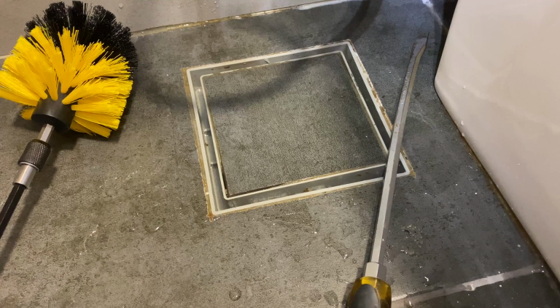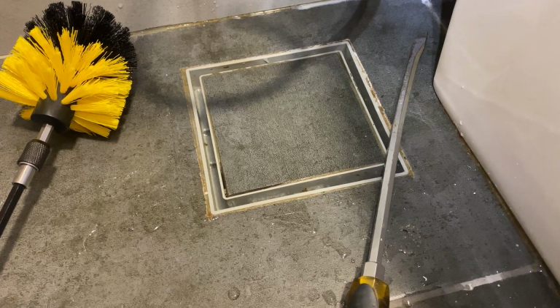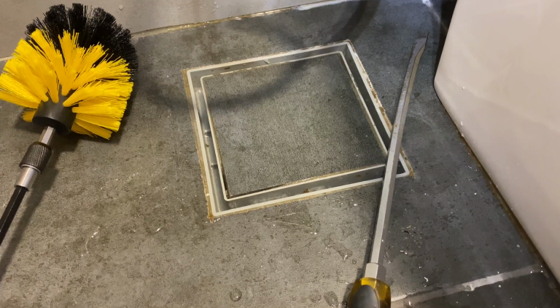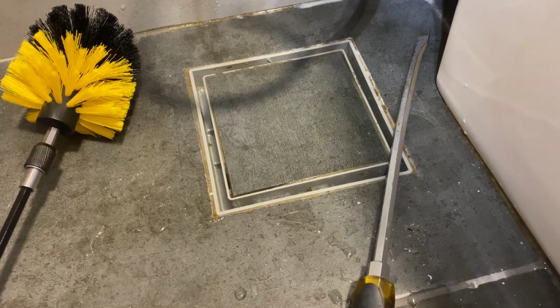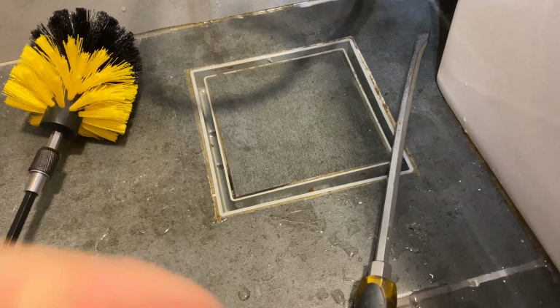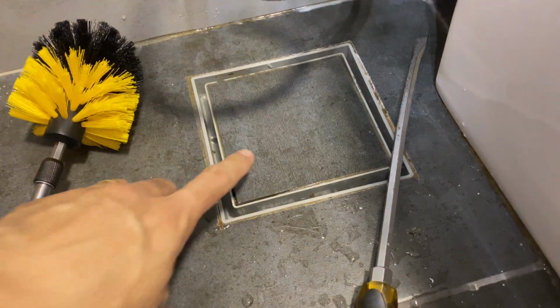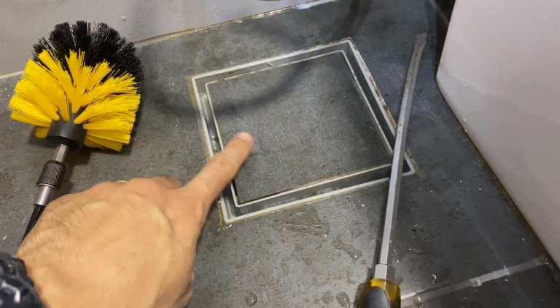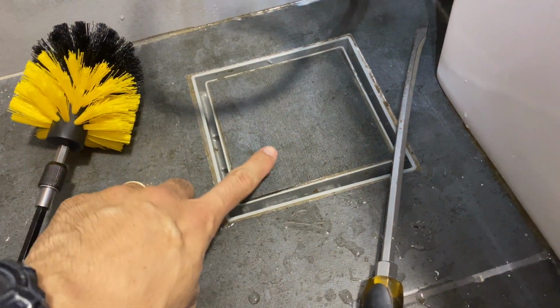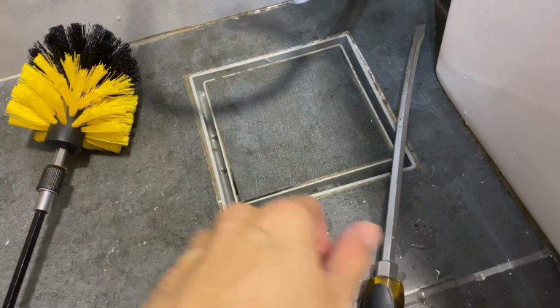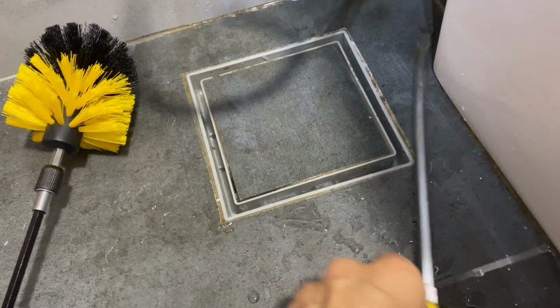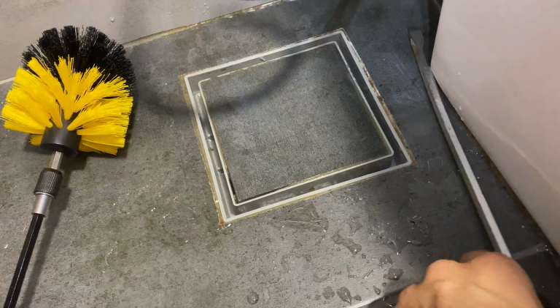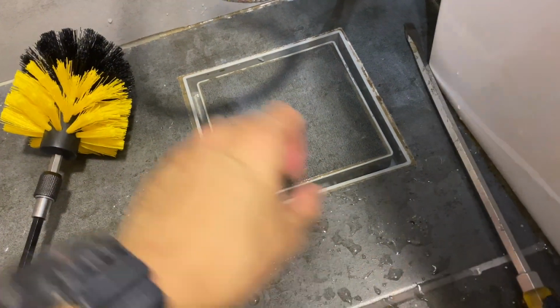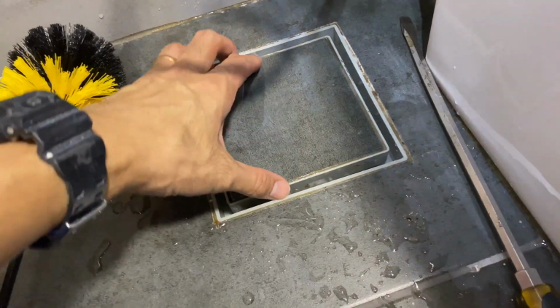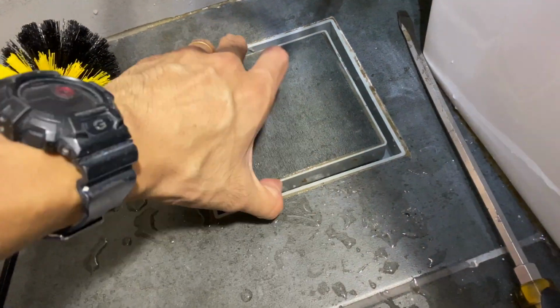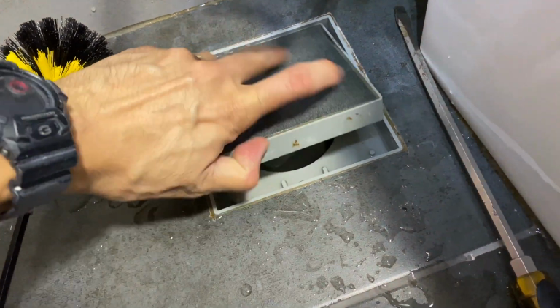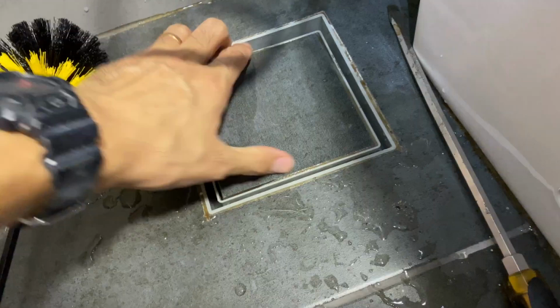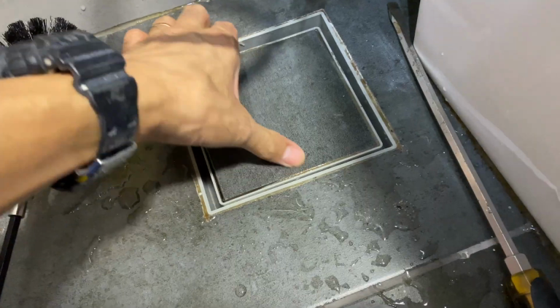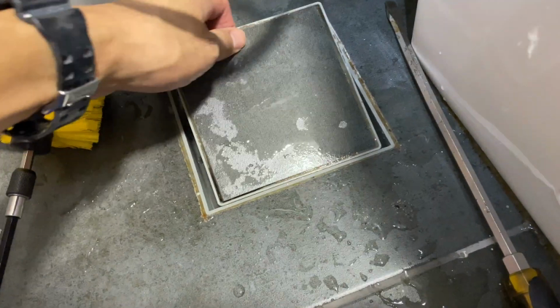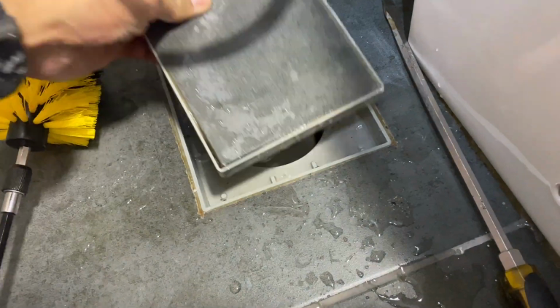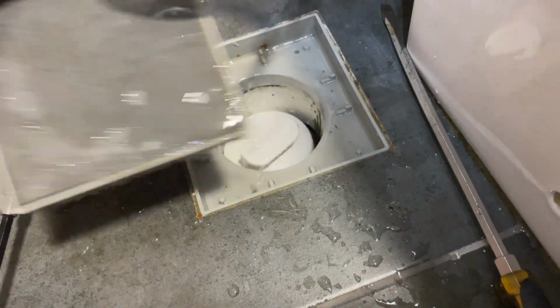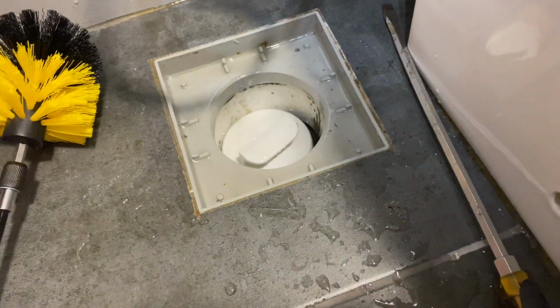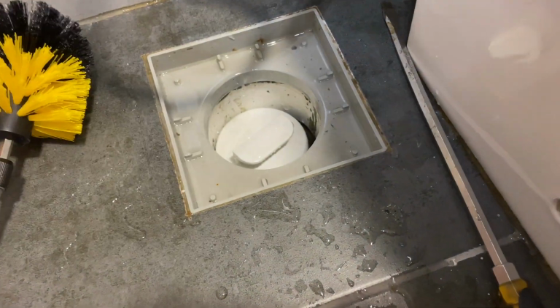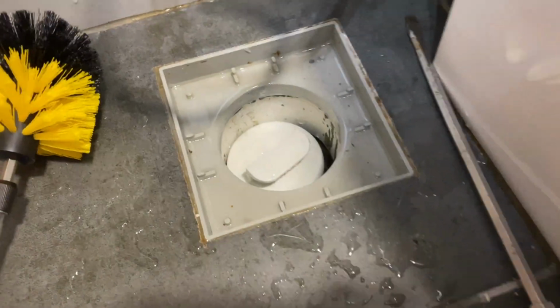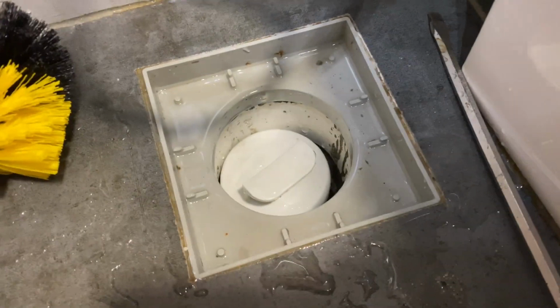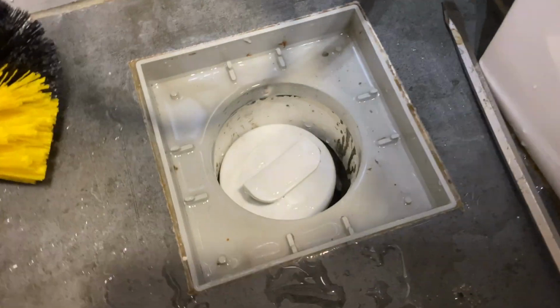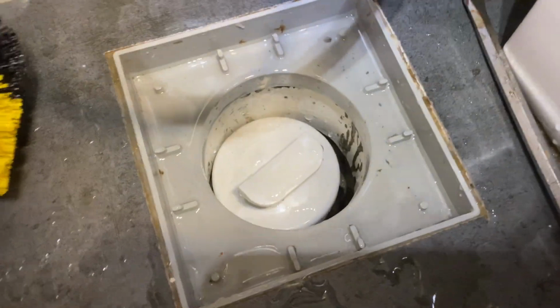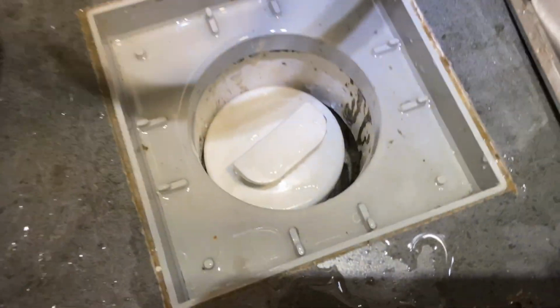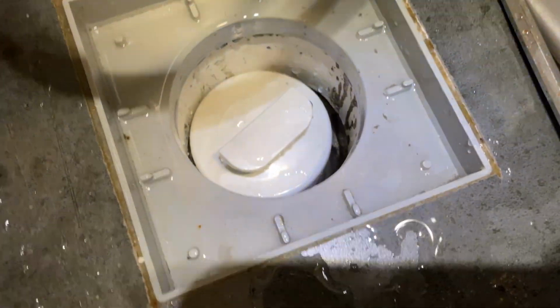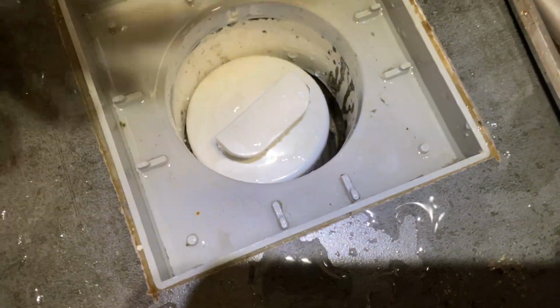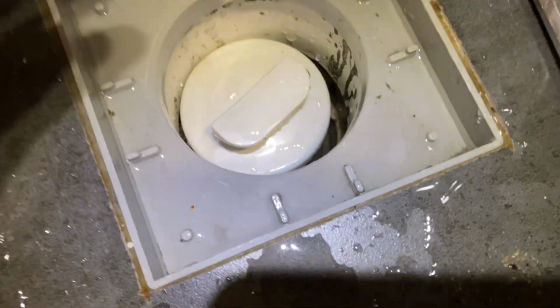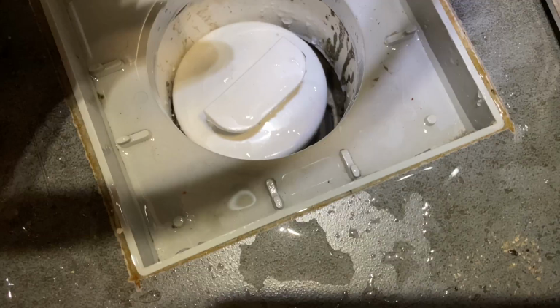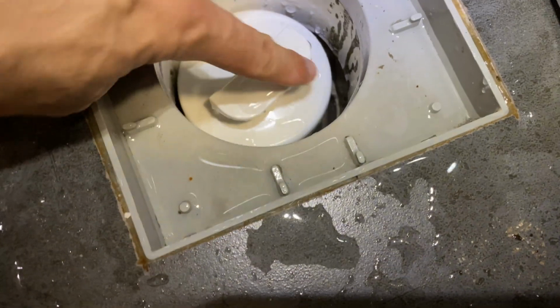Do you face this issue where your toilet floor drain started to have sewage smell? In this video, I will show you how to overcome this stinky shower.